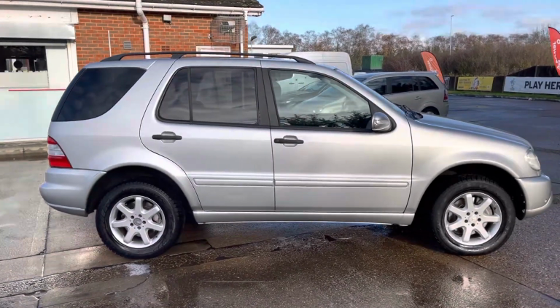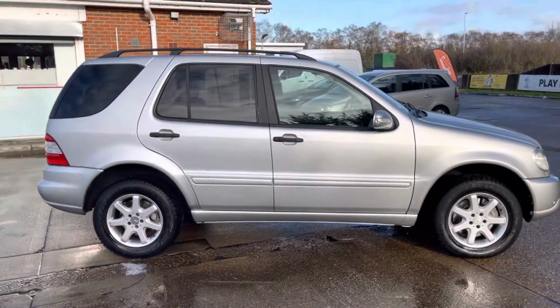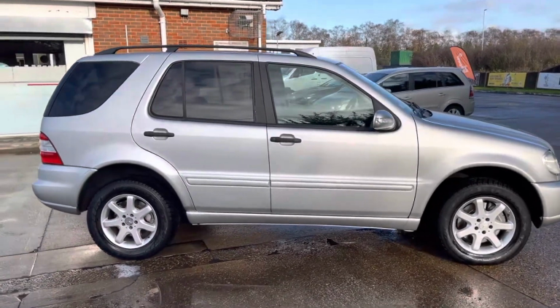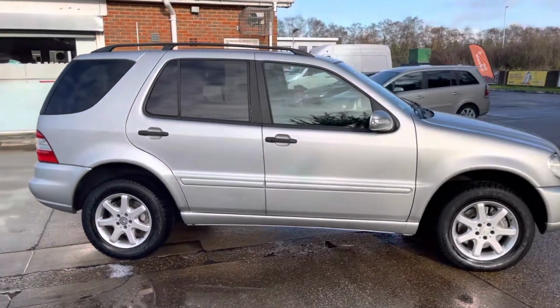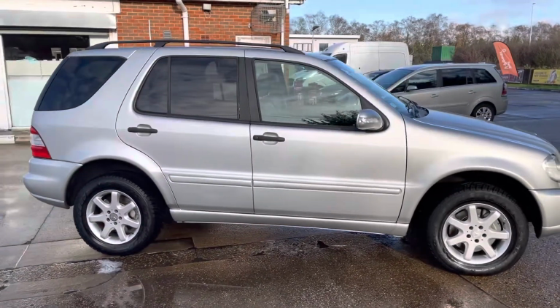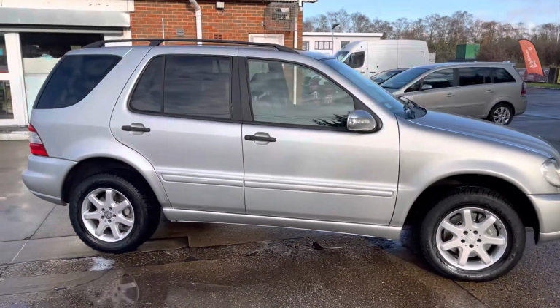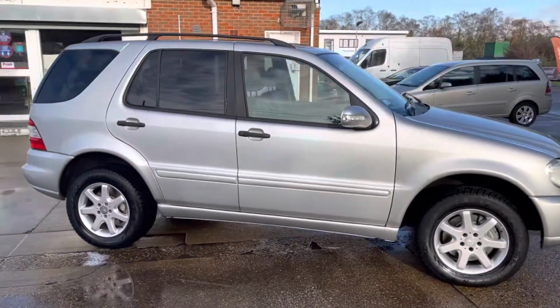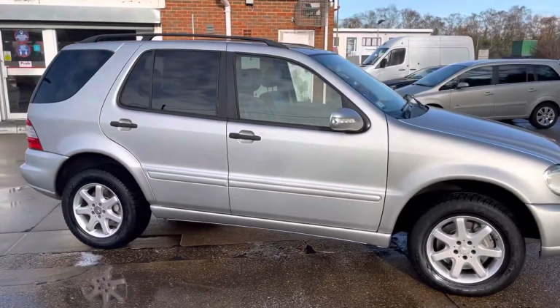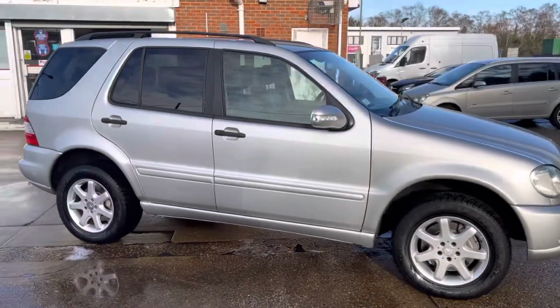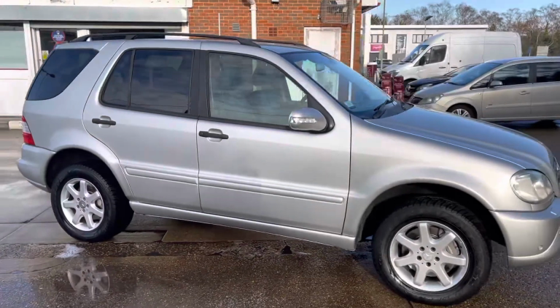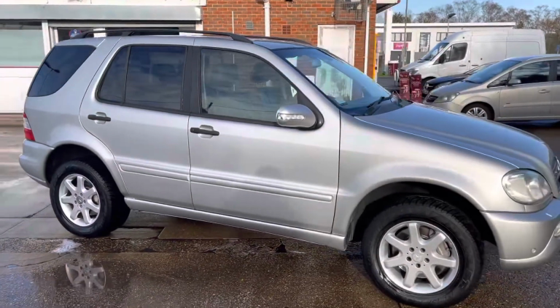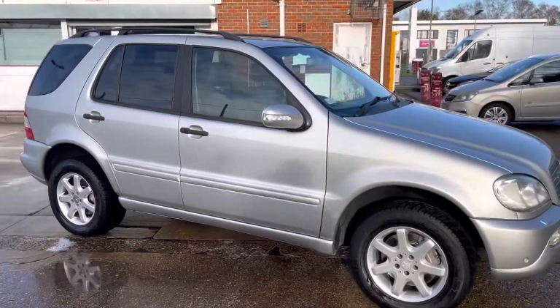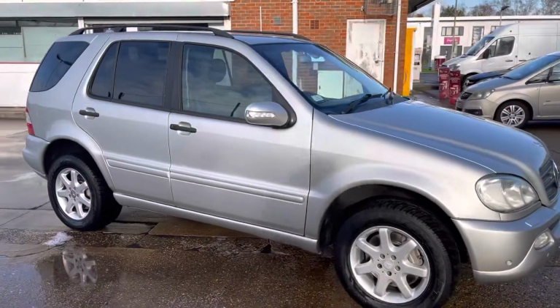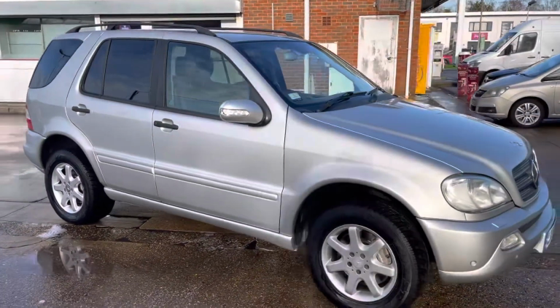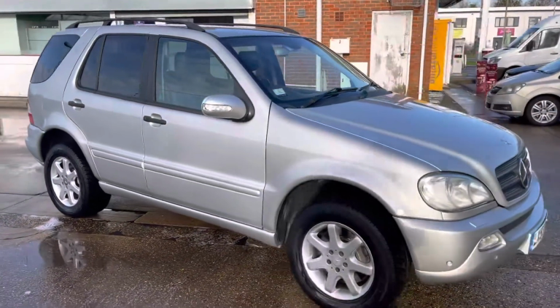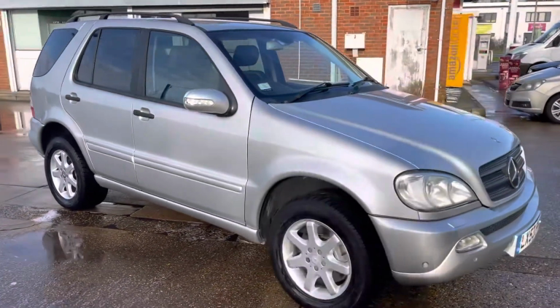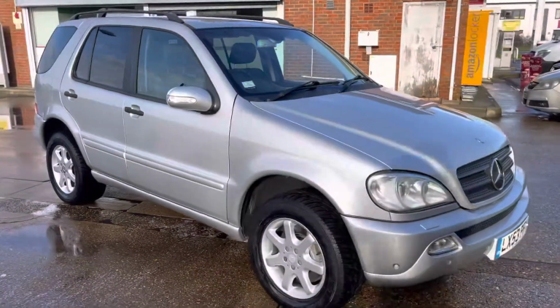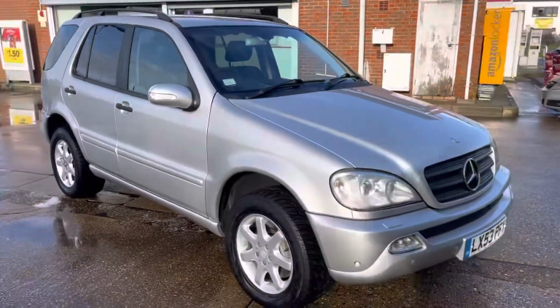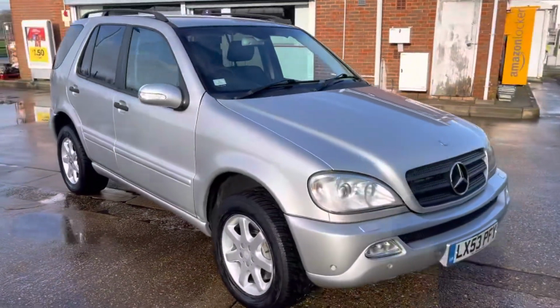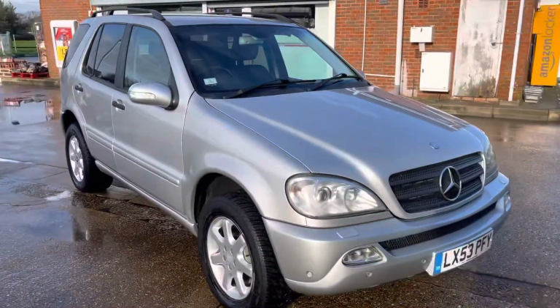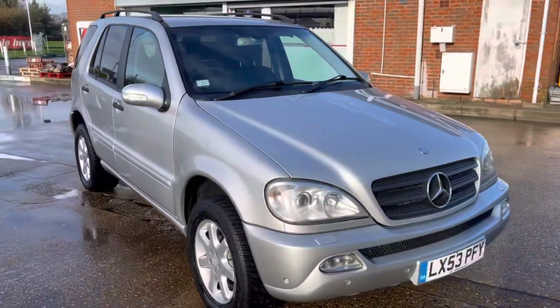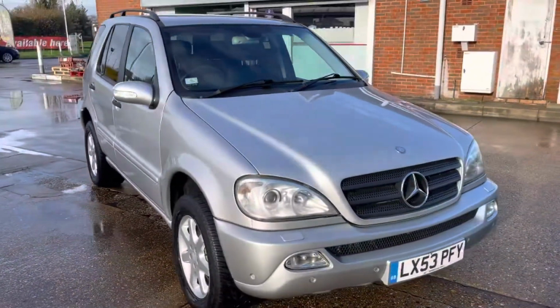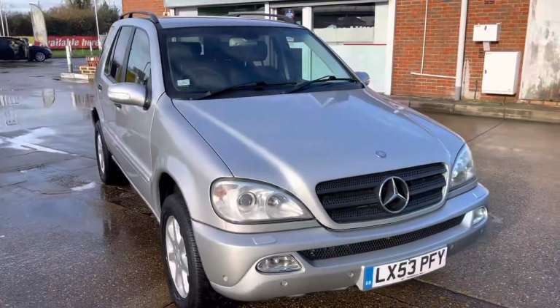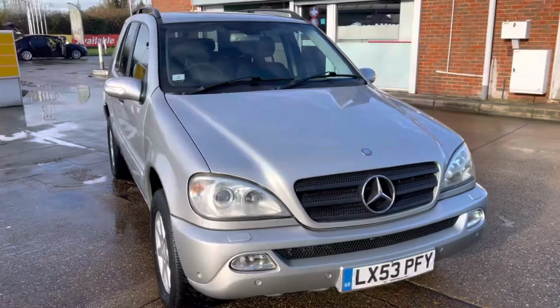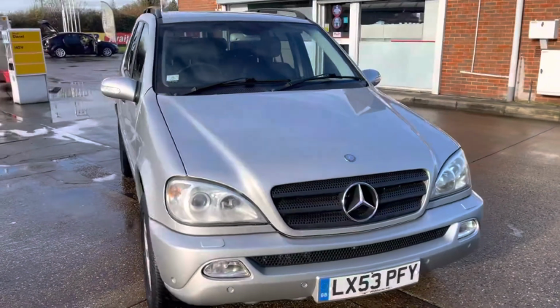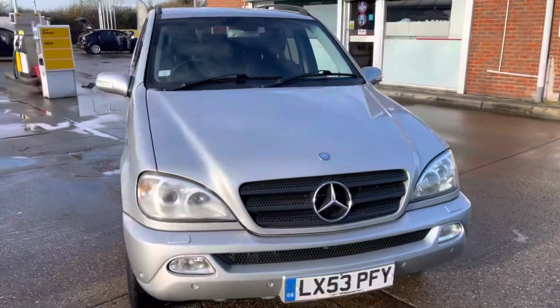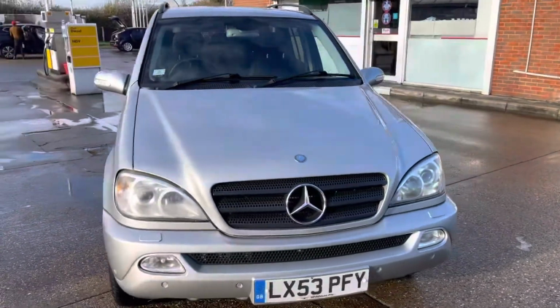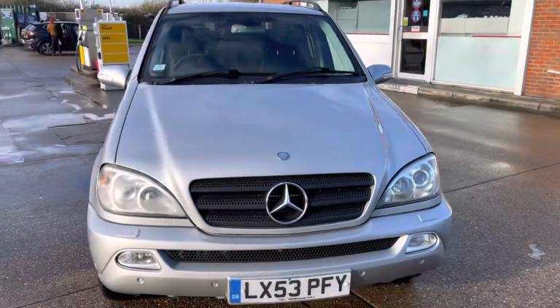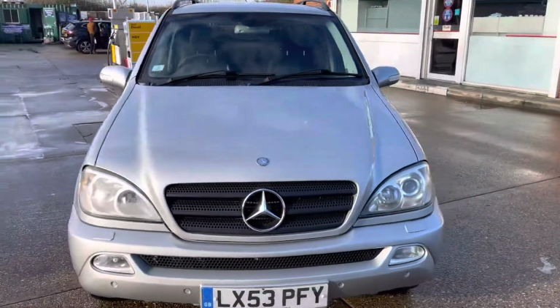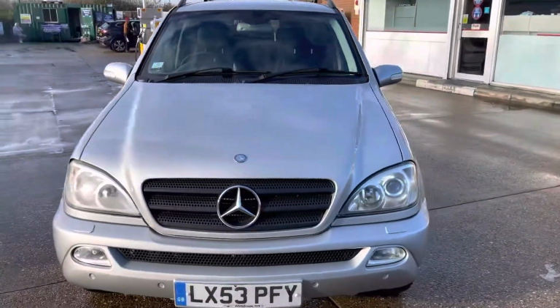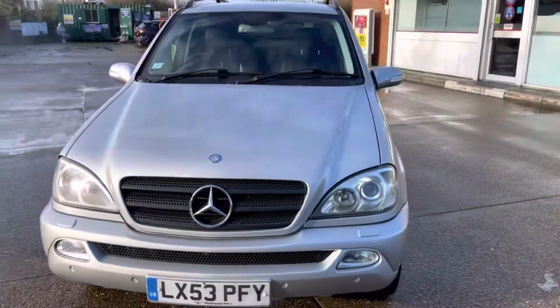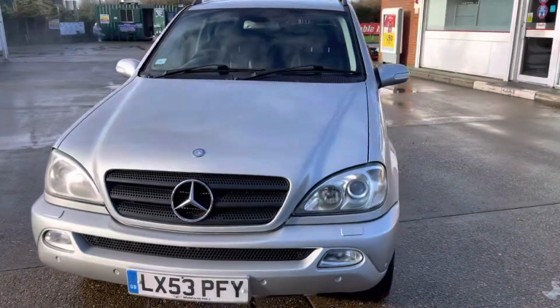Really nice, rare ML guys — 65,000 miles, it's the 270. It's a pretty car, nice service history, lovely inside.